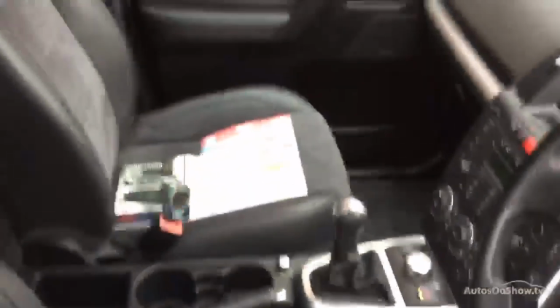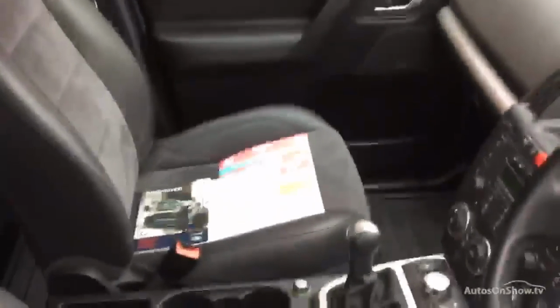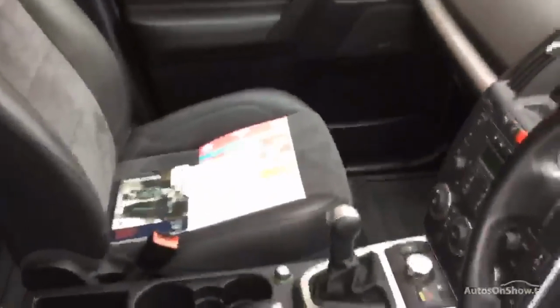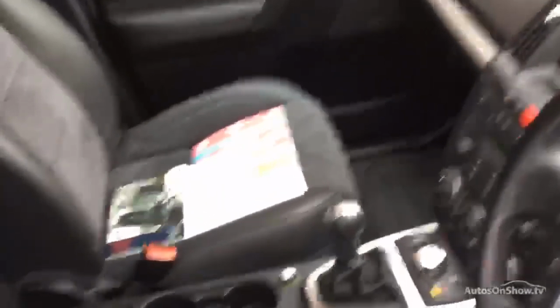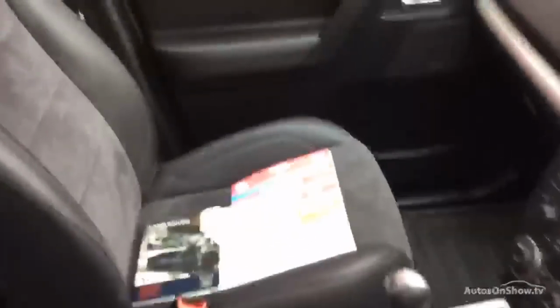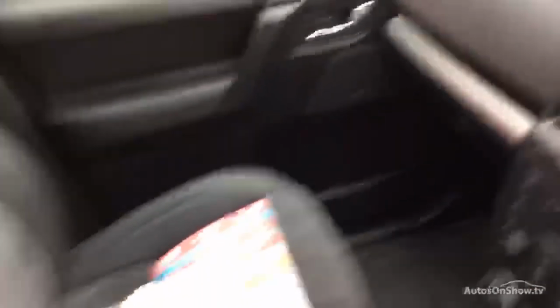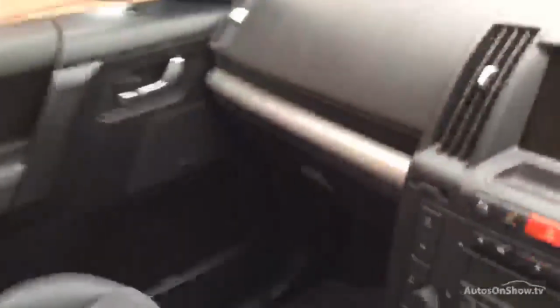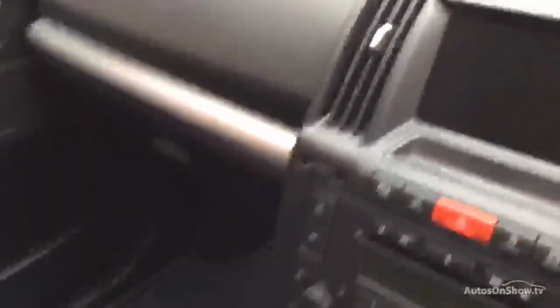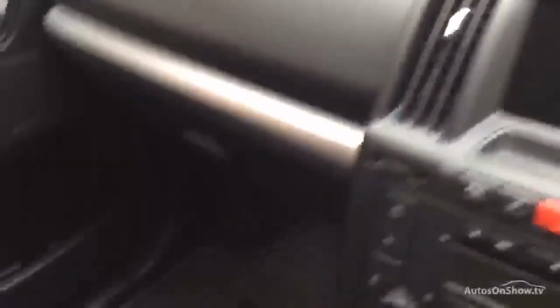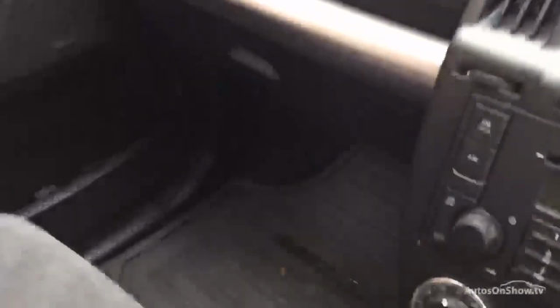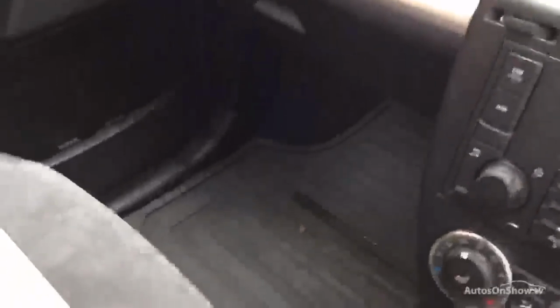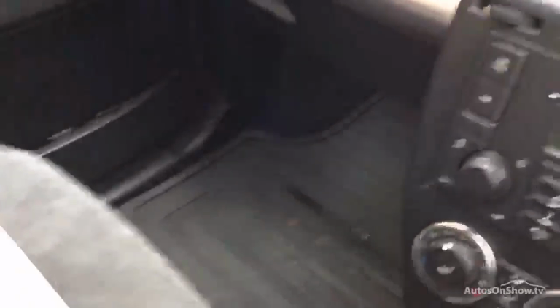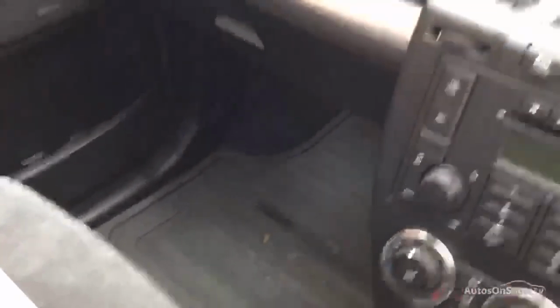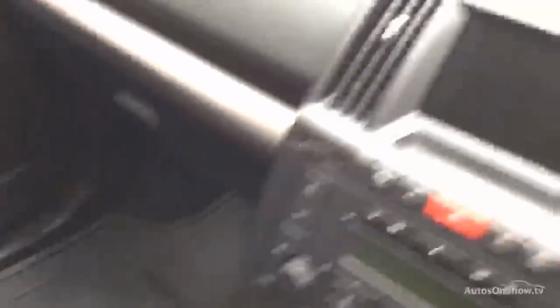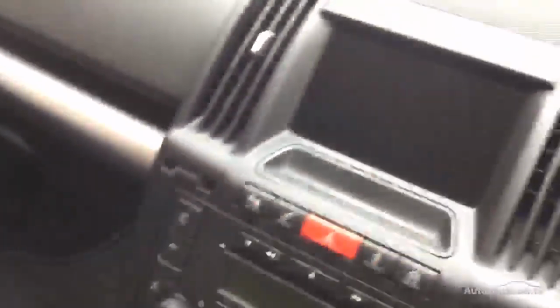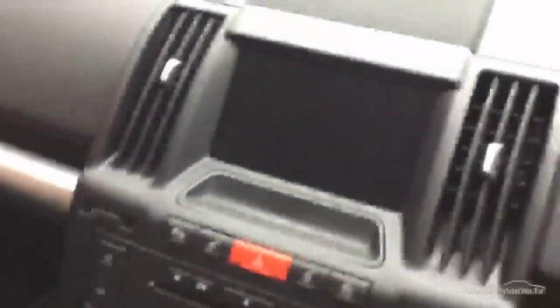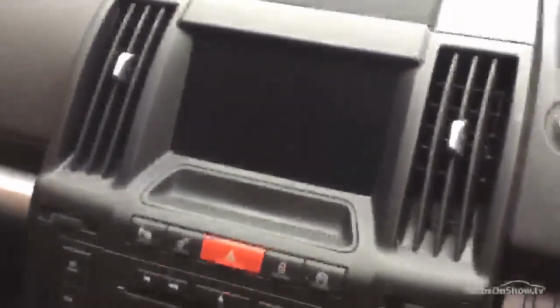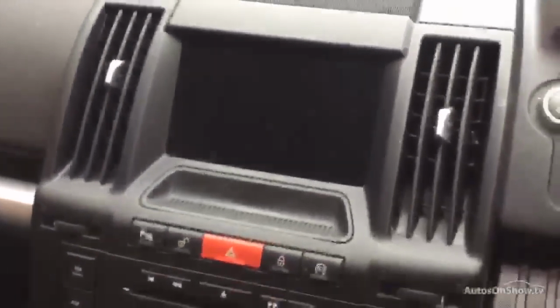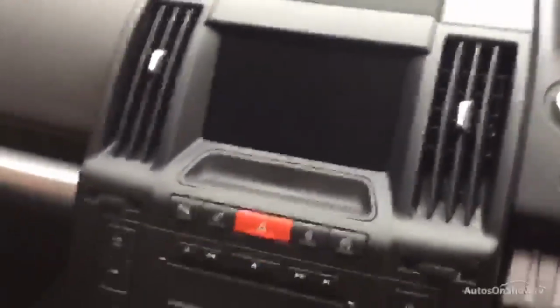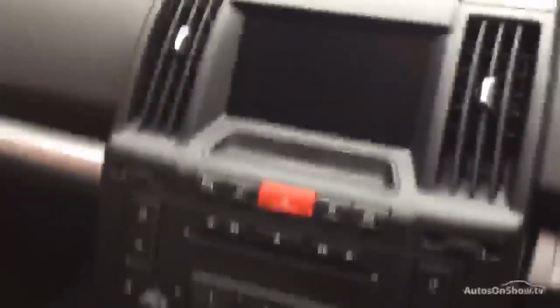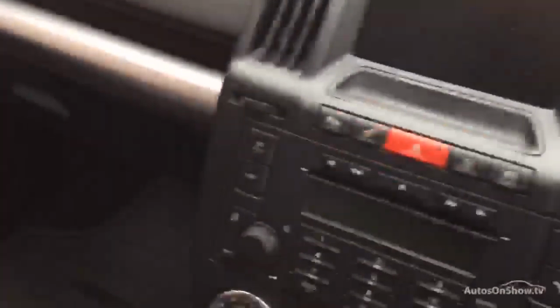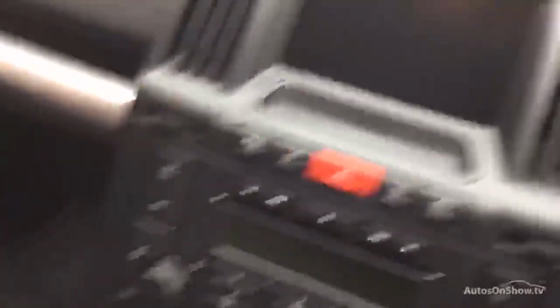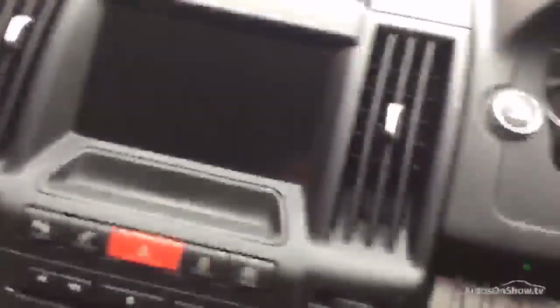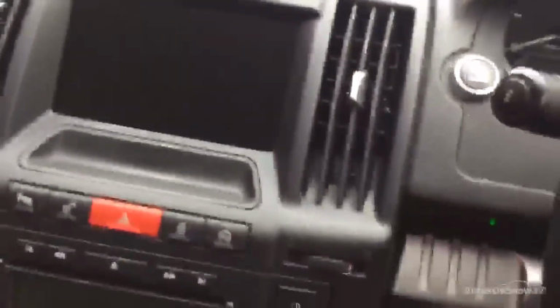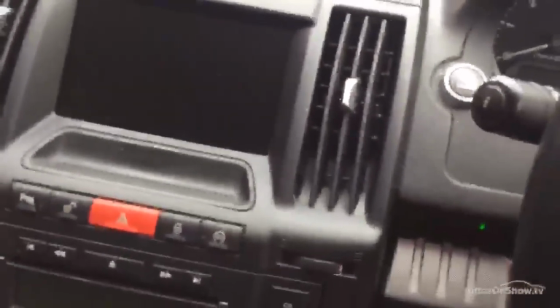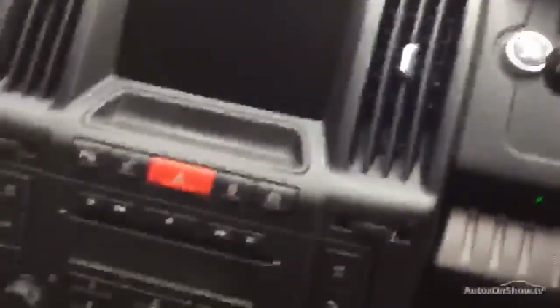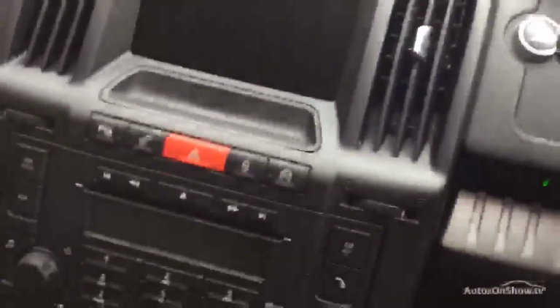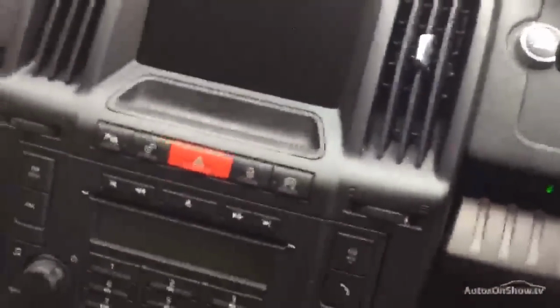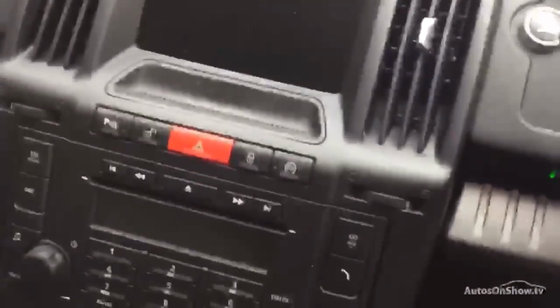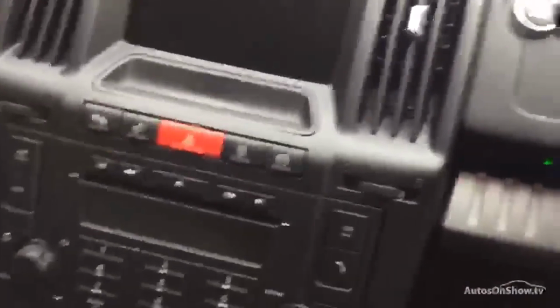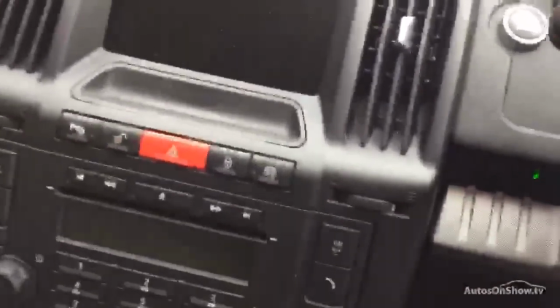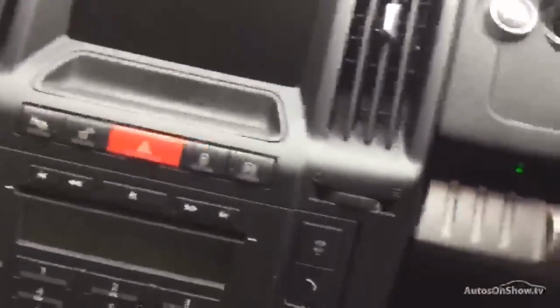We'll just jump inside the car. We've got the rubber mats in the front as well. We've got the sat nav, and we've also got the controls on the steering wheel.